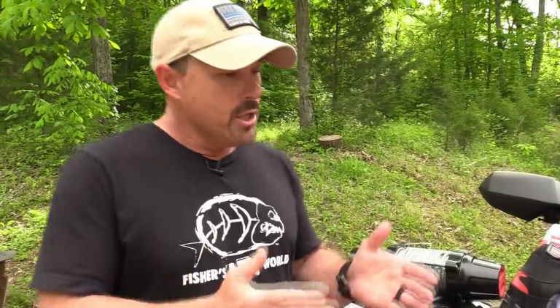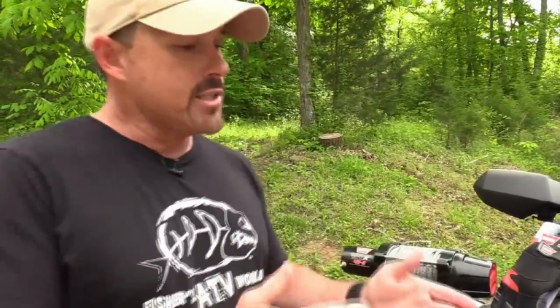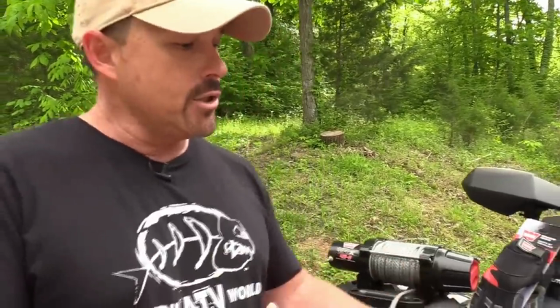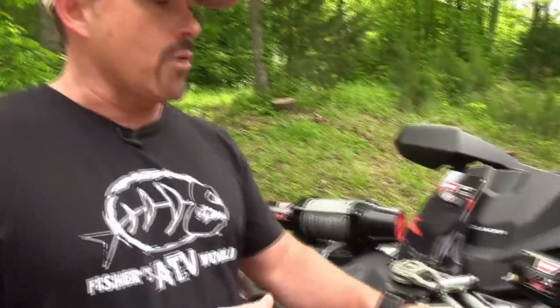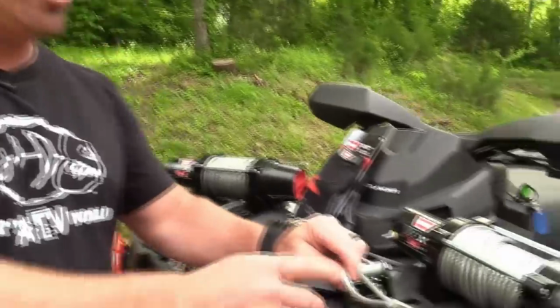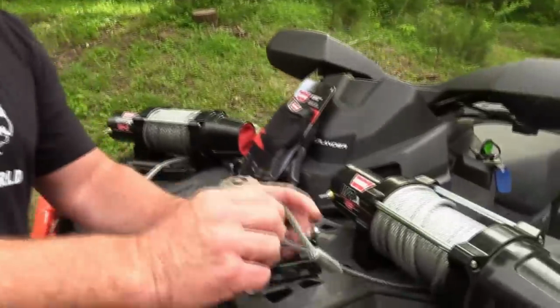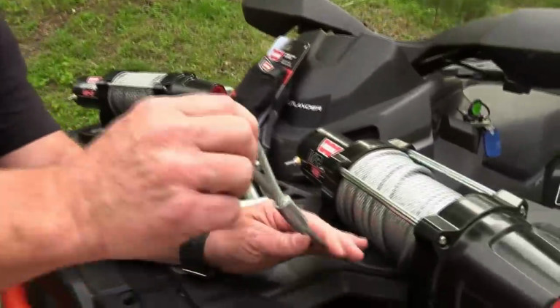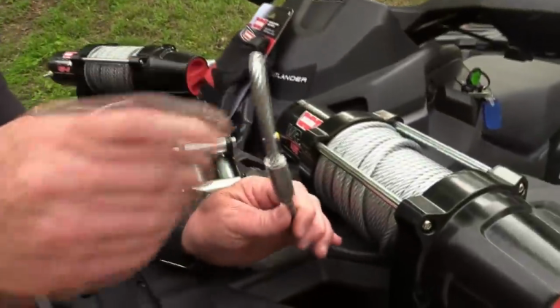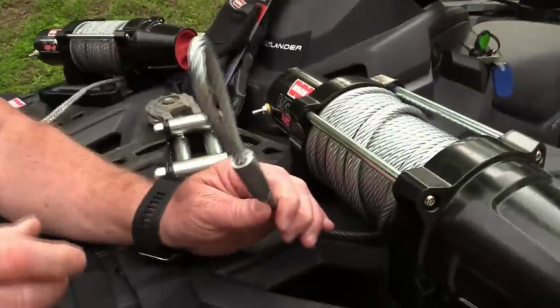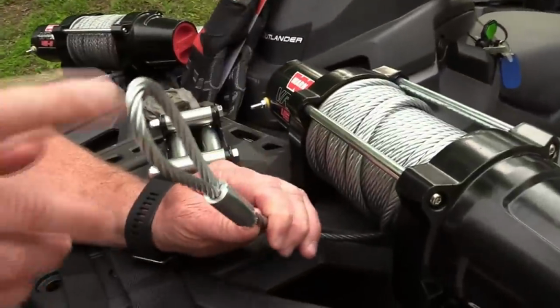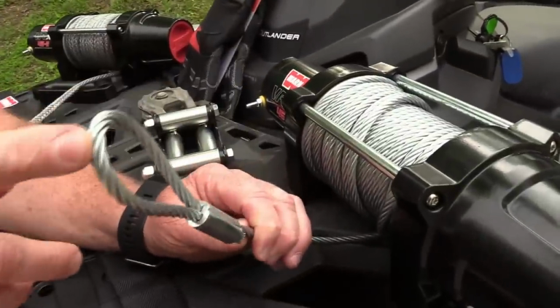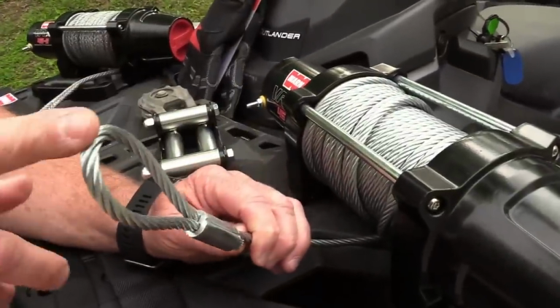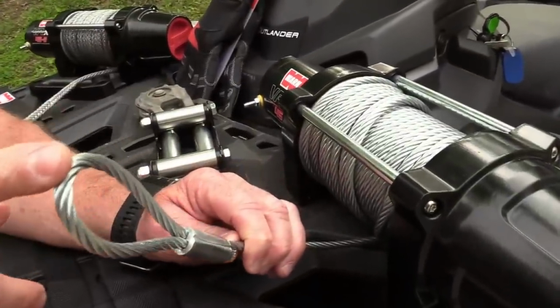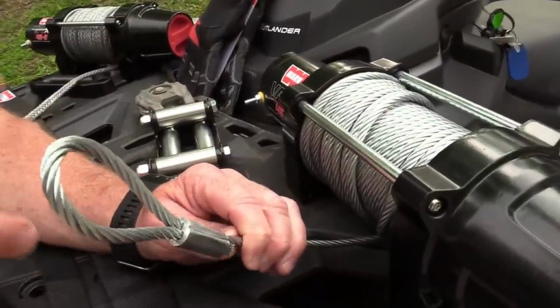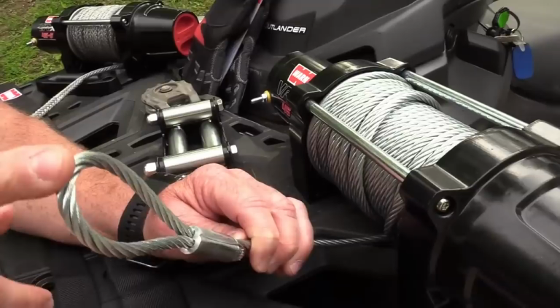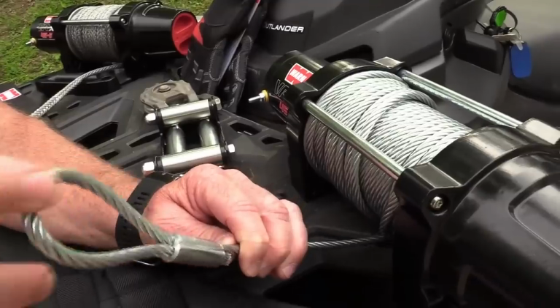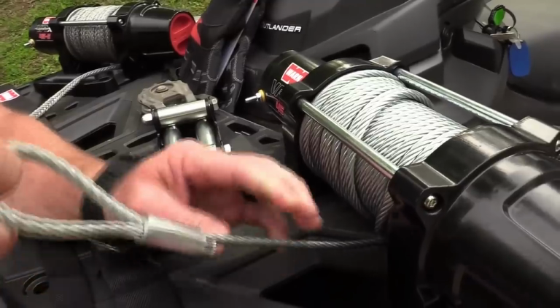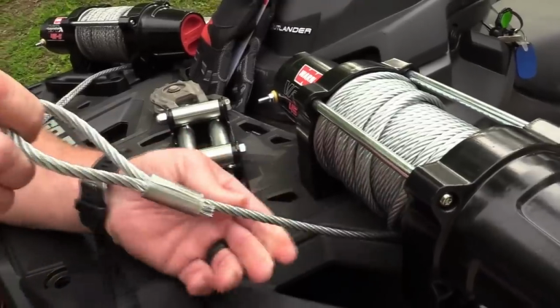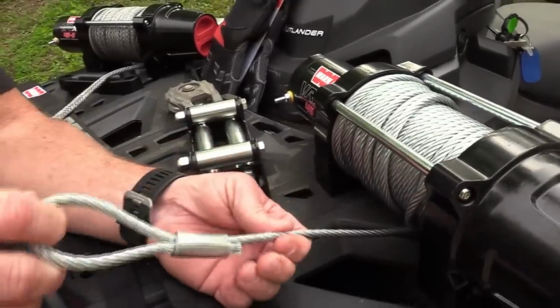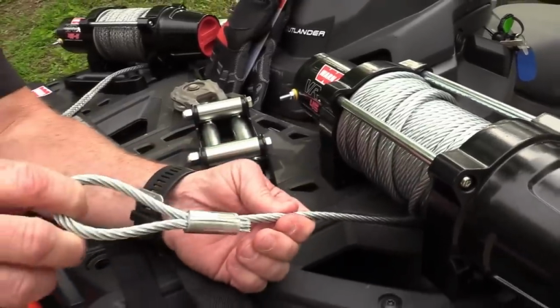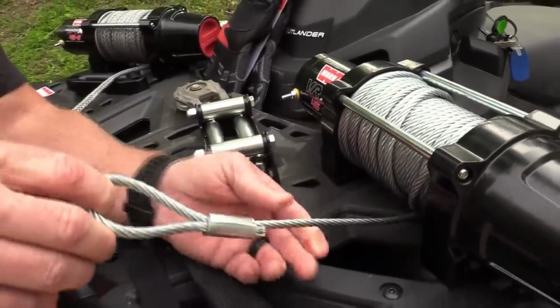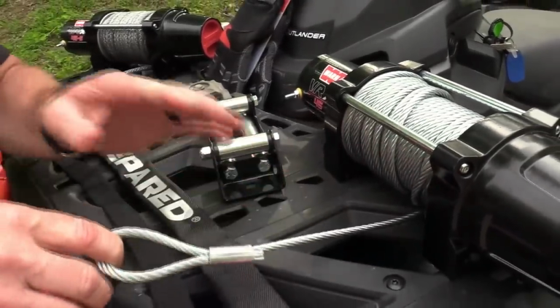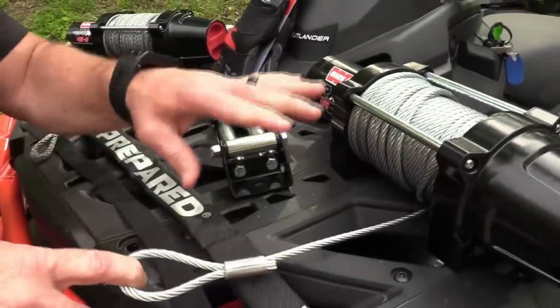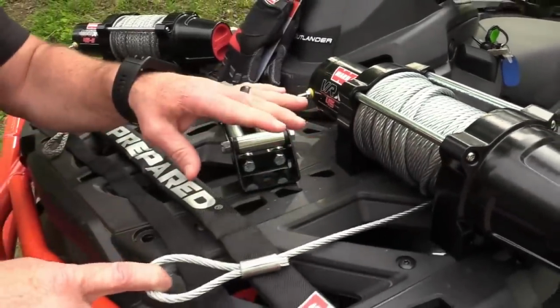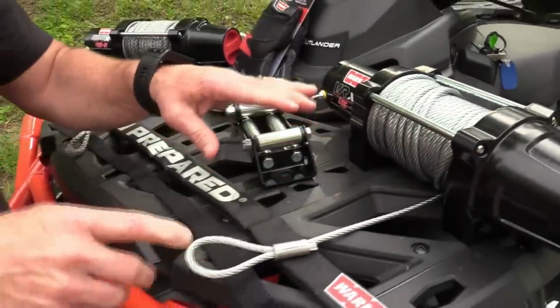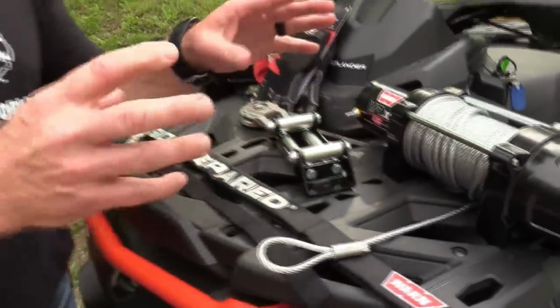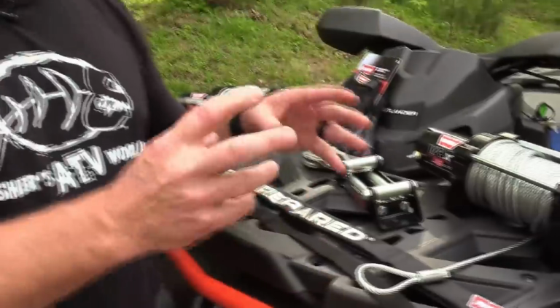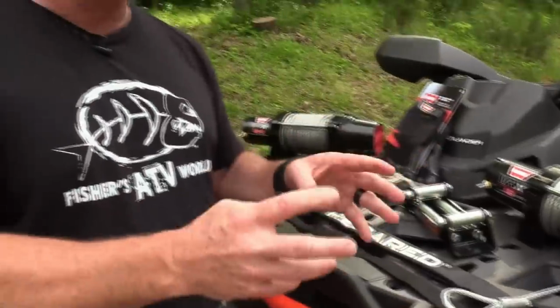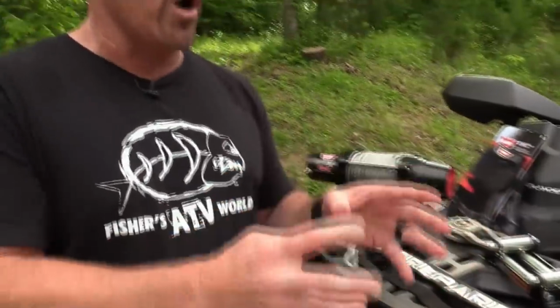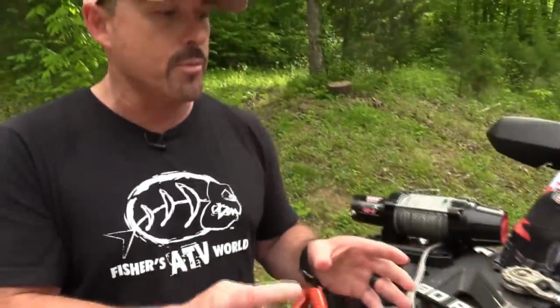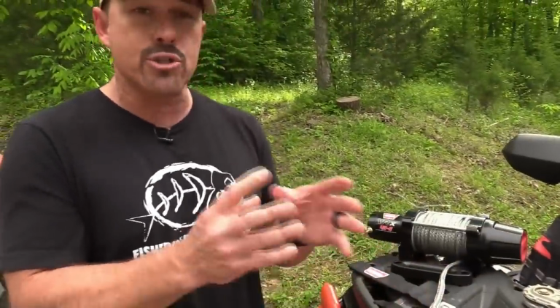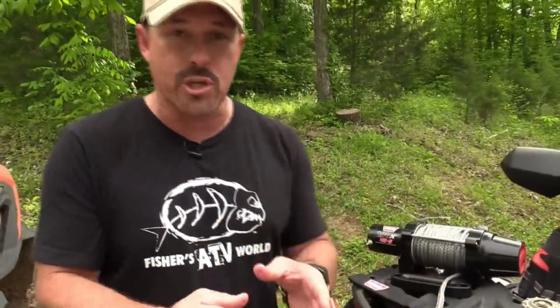Let's take a look at the wire rope cons. It's not as flexible — it kinks, it frays, it gets burrs, and it also develops memory. So there are a lot of things that make wire rope difficult to use.